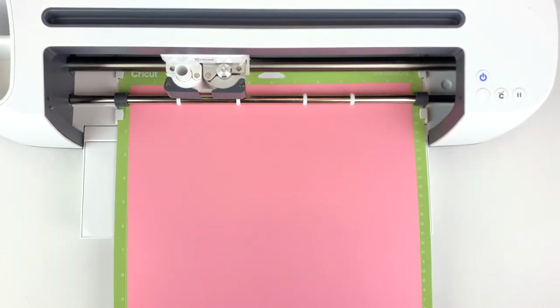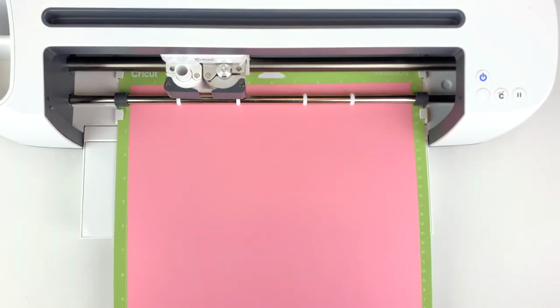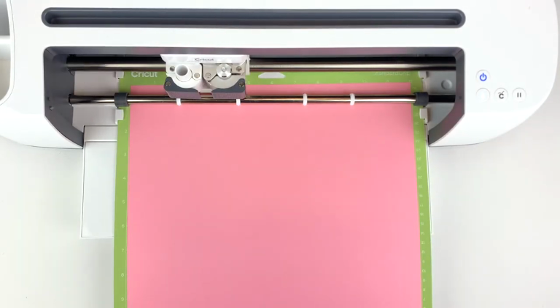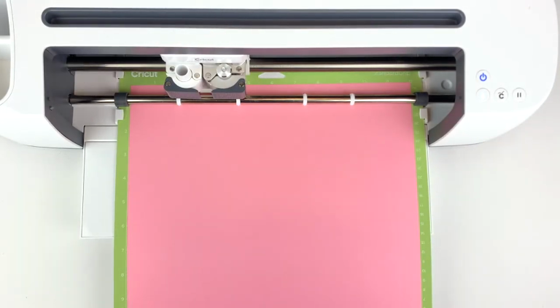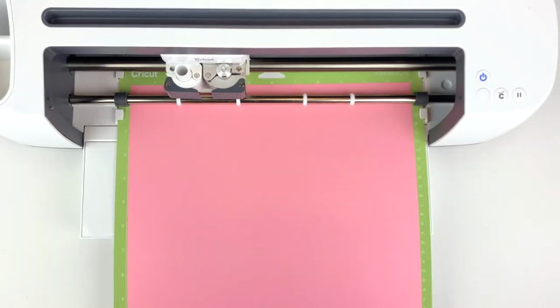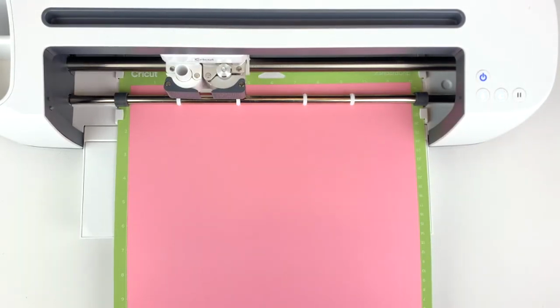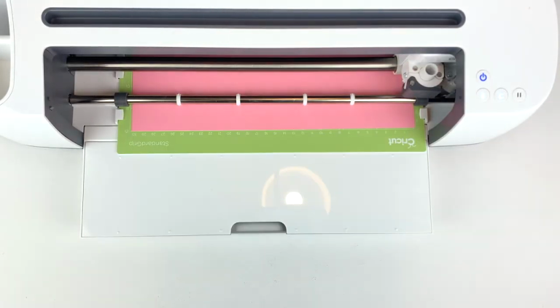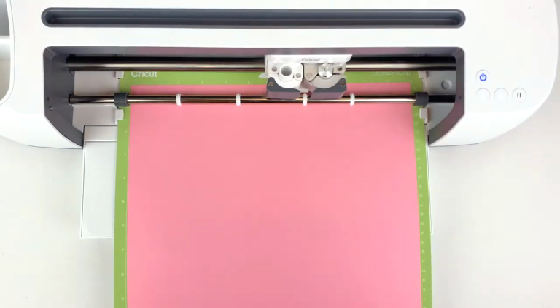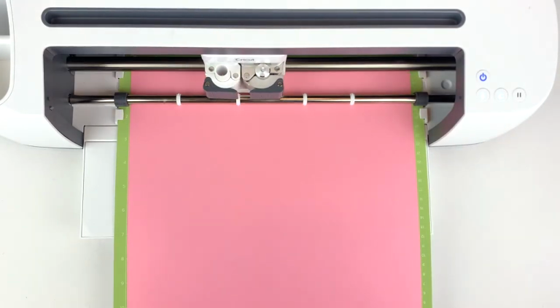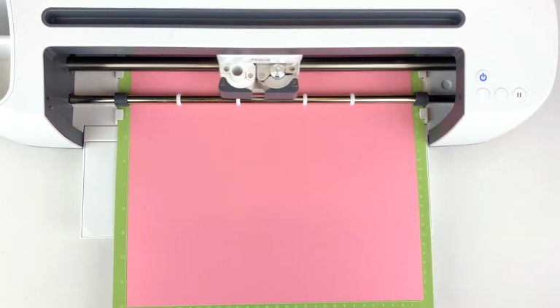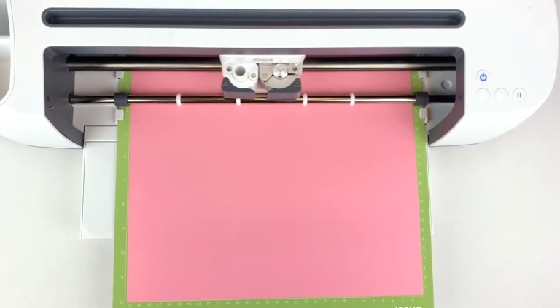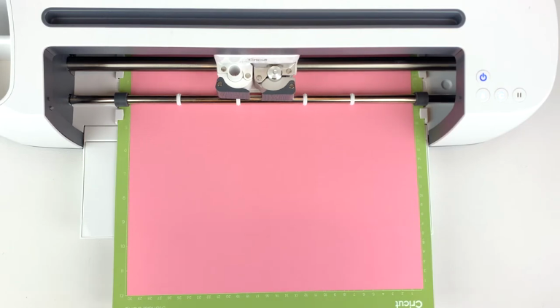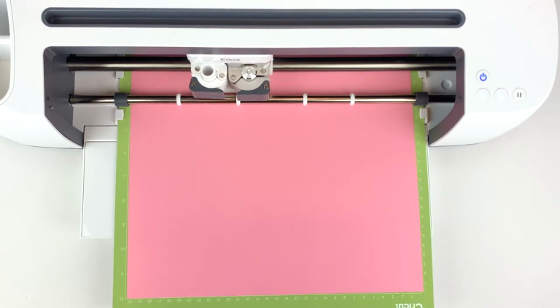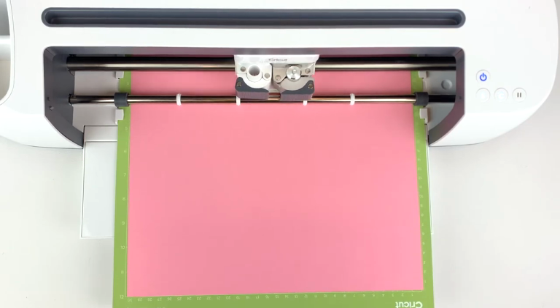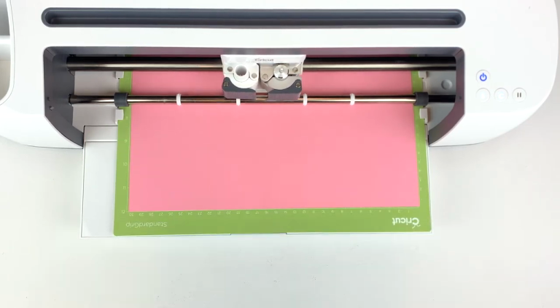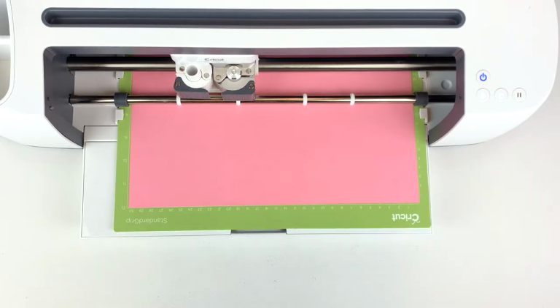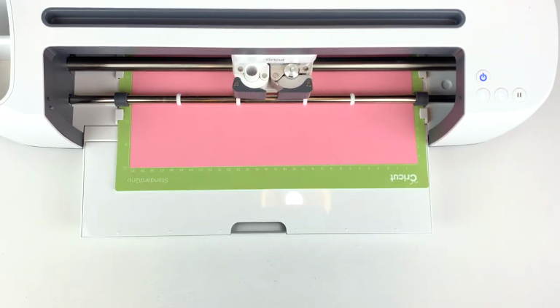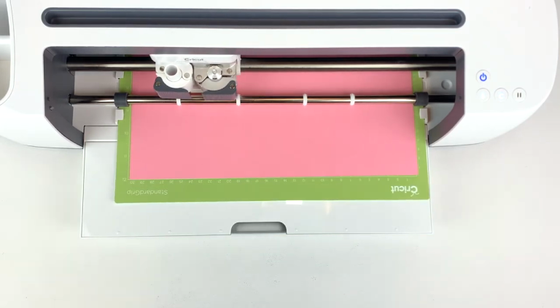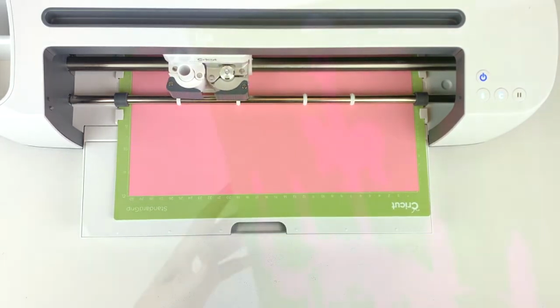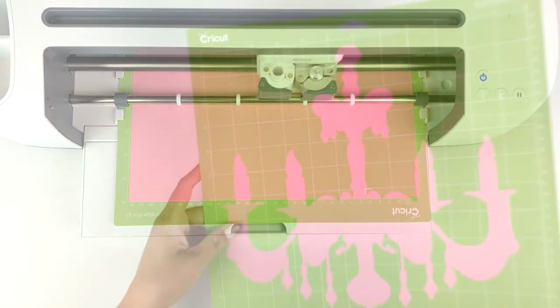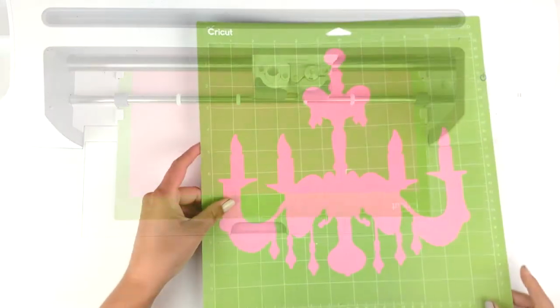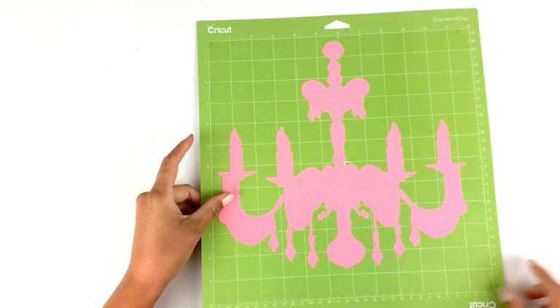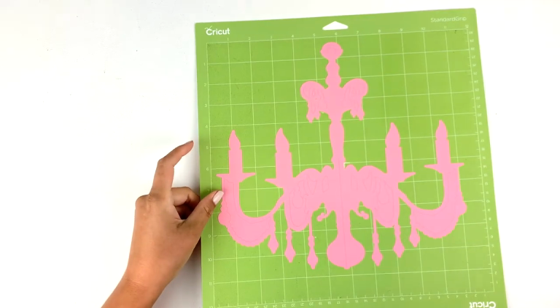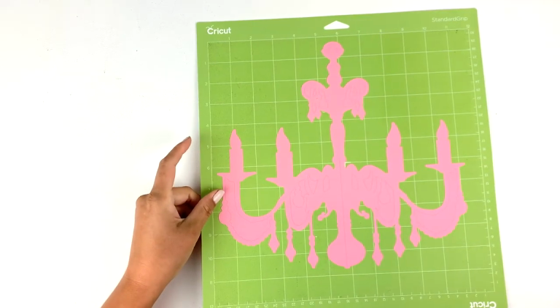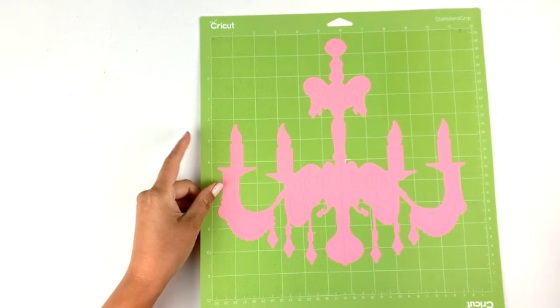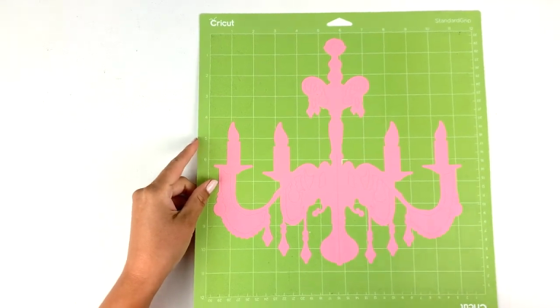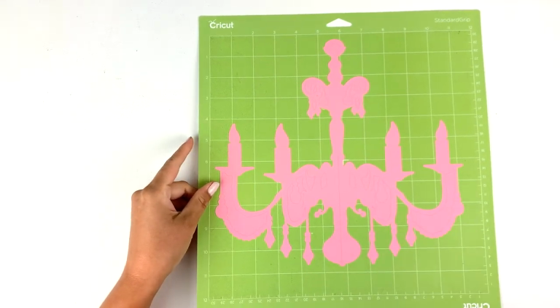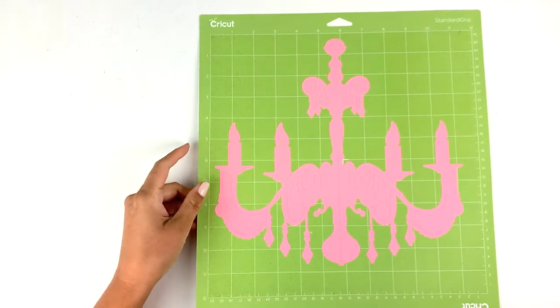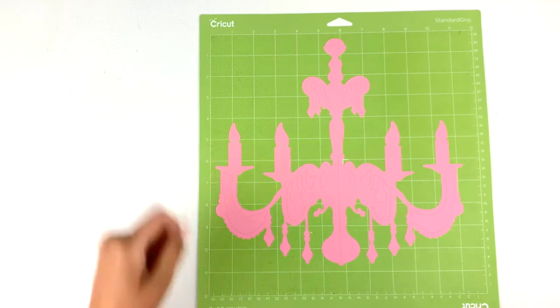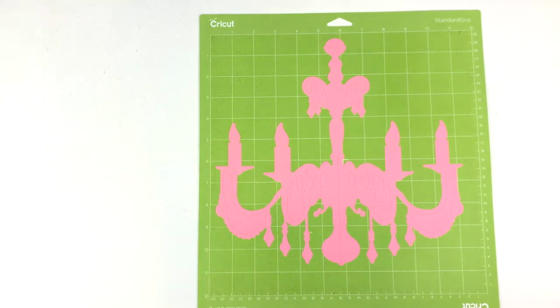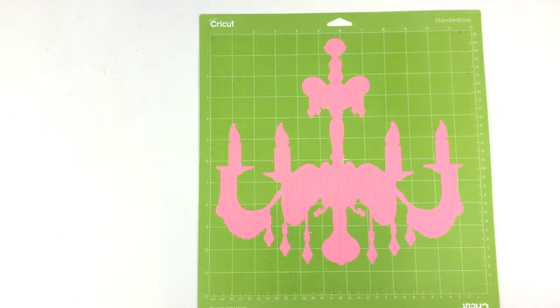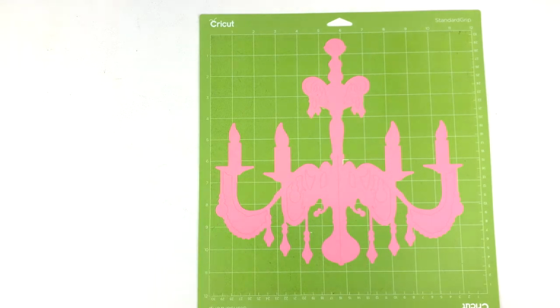I got this particular chandelier design straight off of Cricut Design Space in the image section. Once your Cricut is done its cutting you can remove your design from the mat.